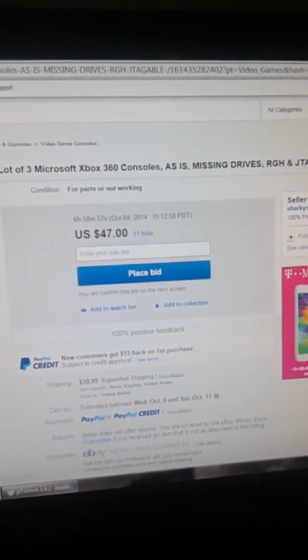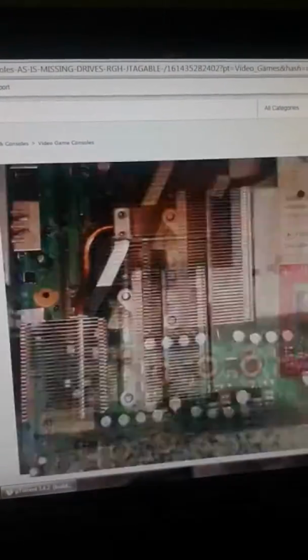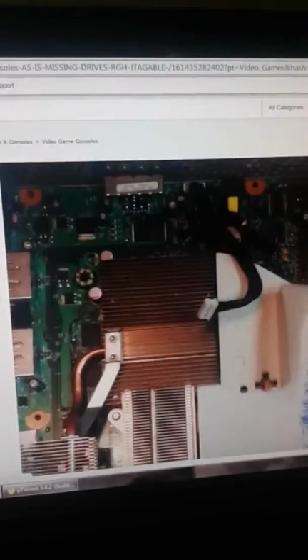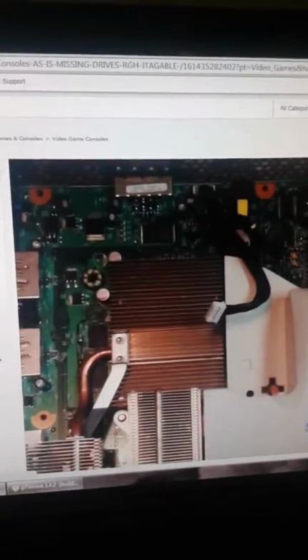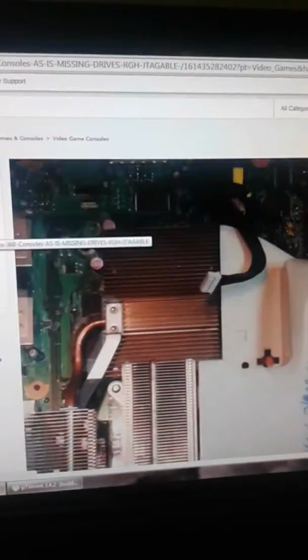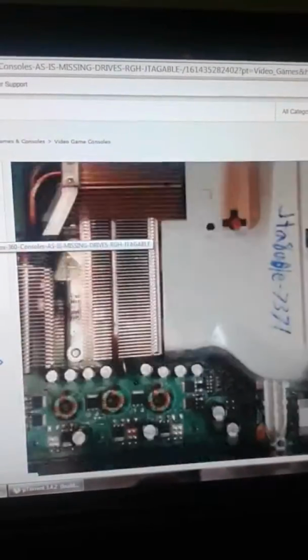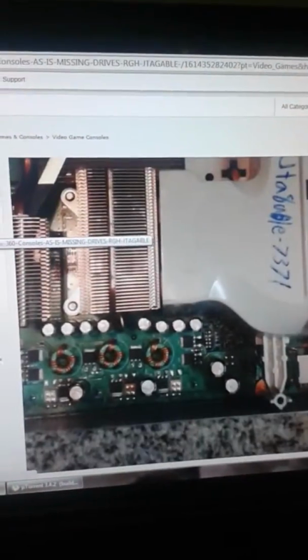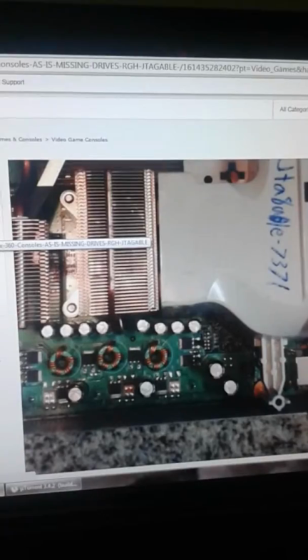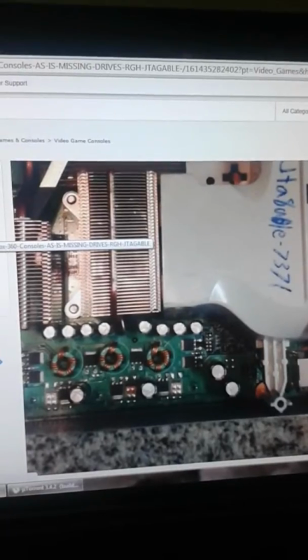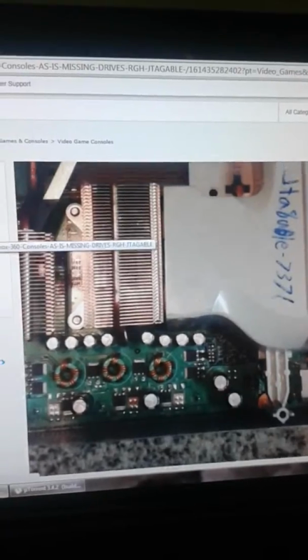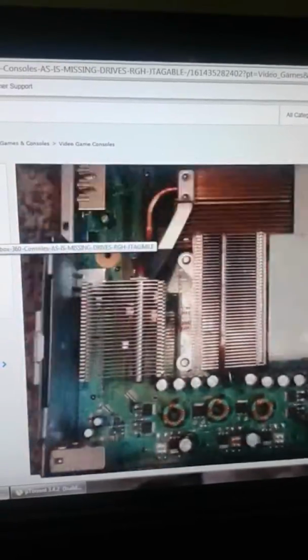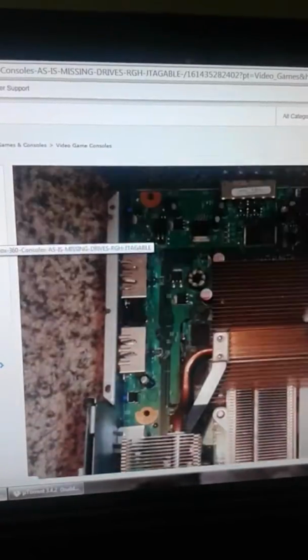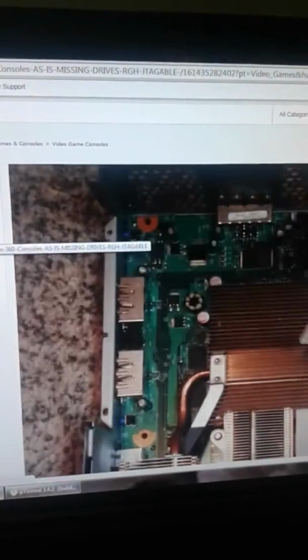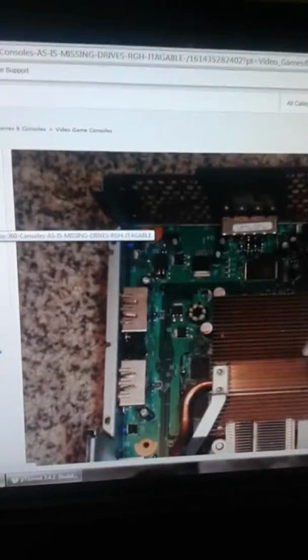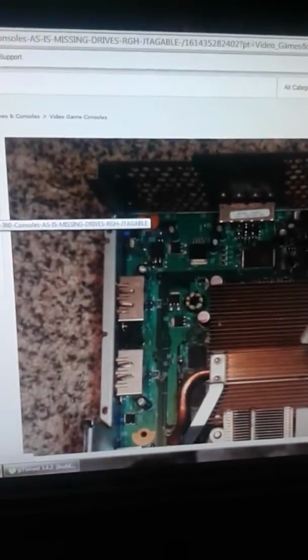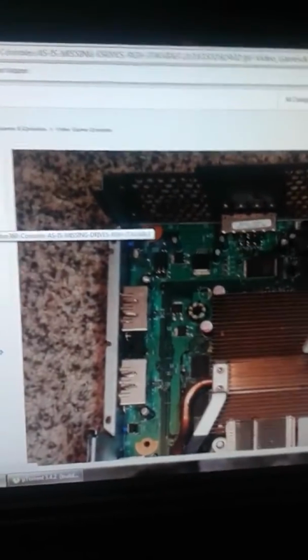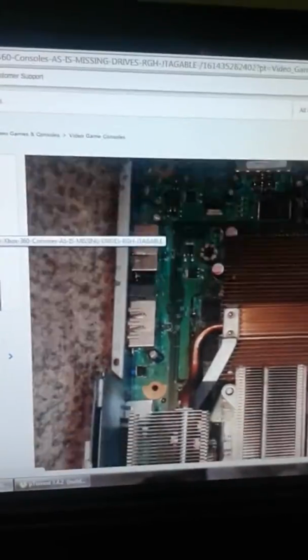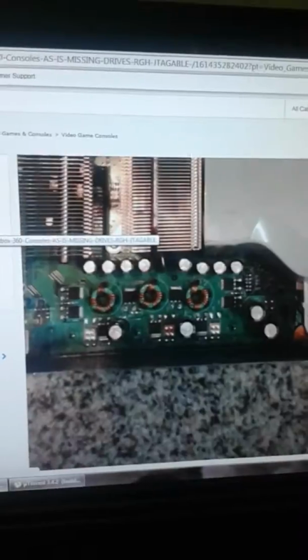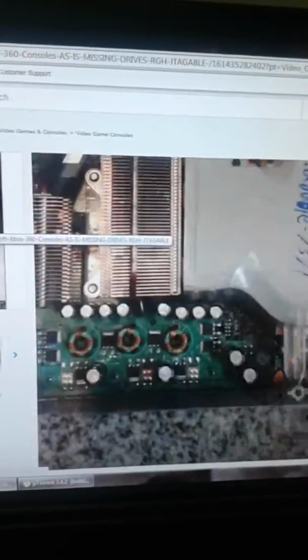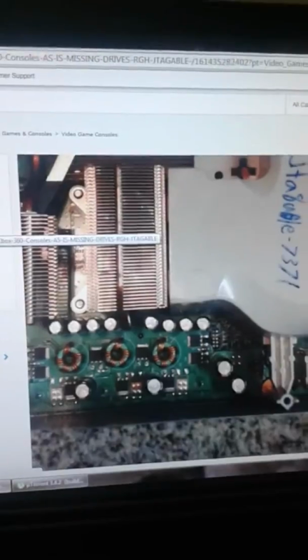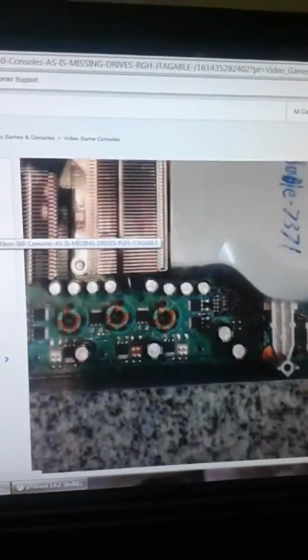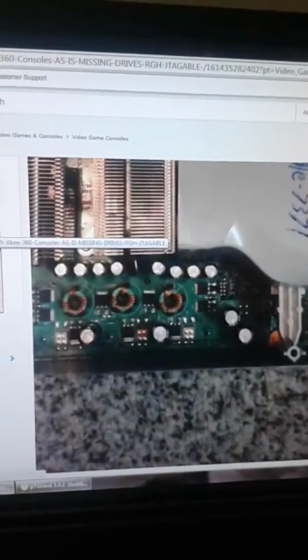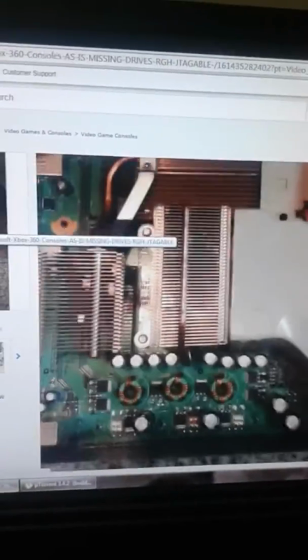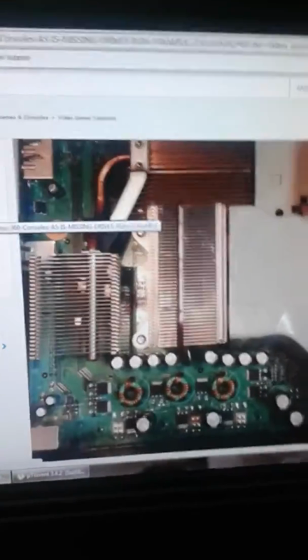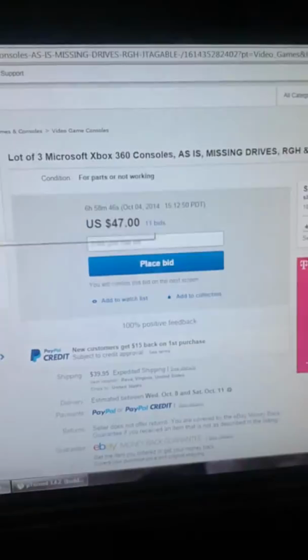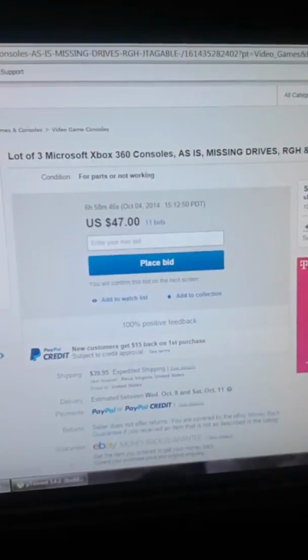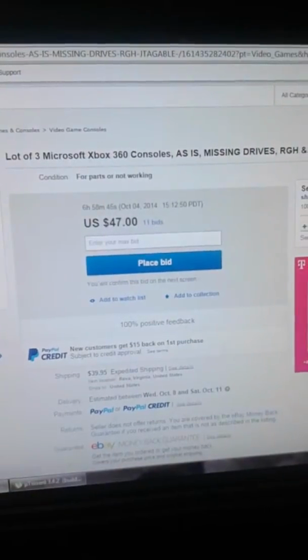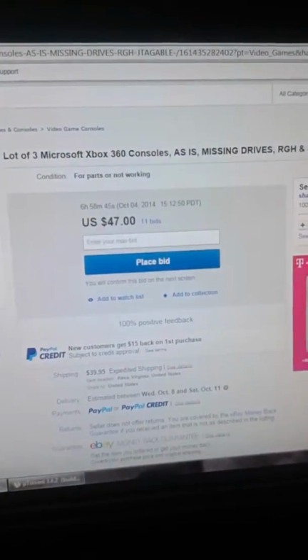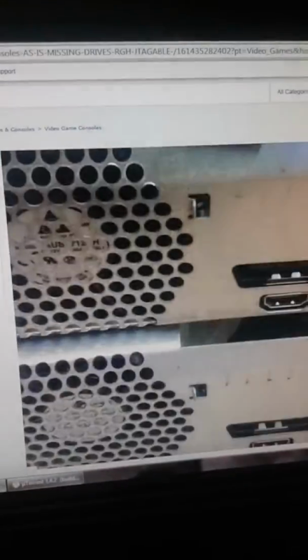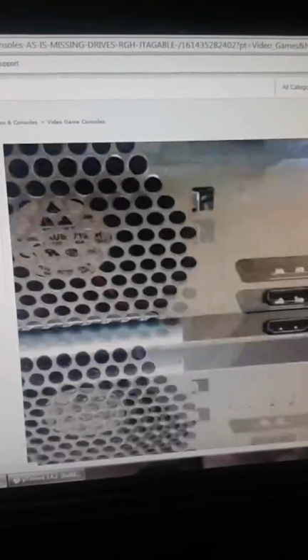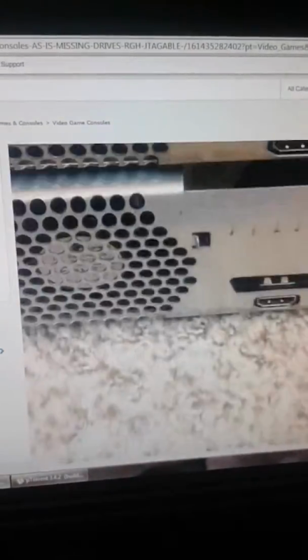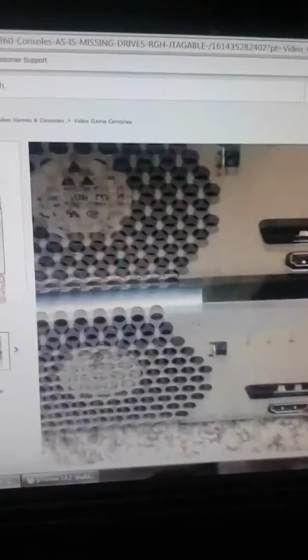Here is the JTAG-able Zephyr at Dashboard 7371. And that's looking pretty cool — pretty cool to look forward to. And then you can see that it's both HDMI.